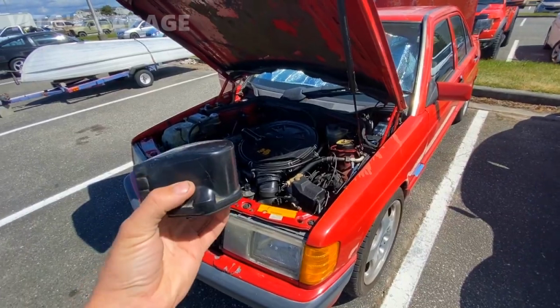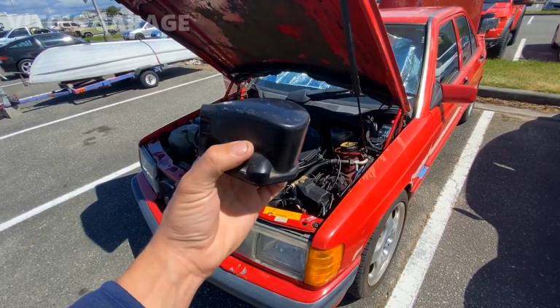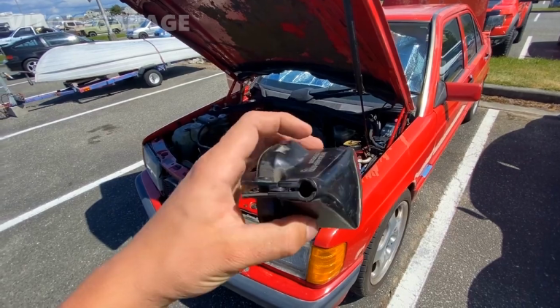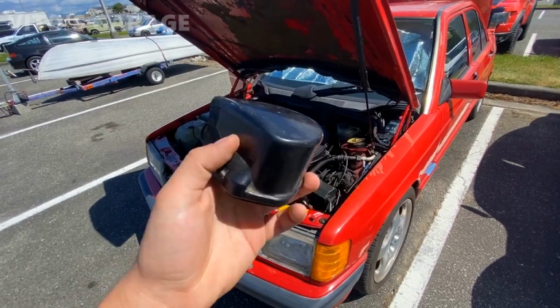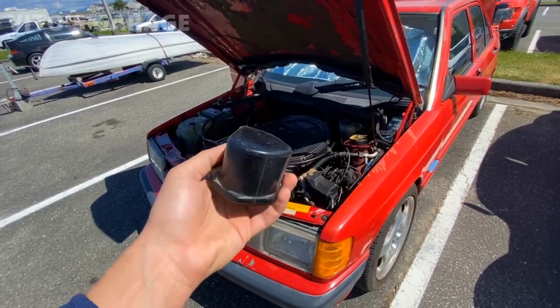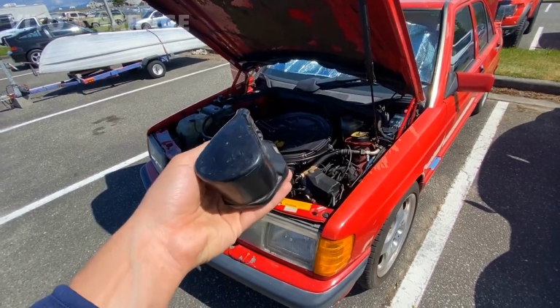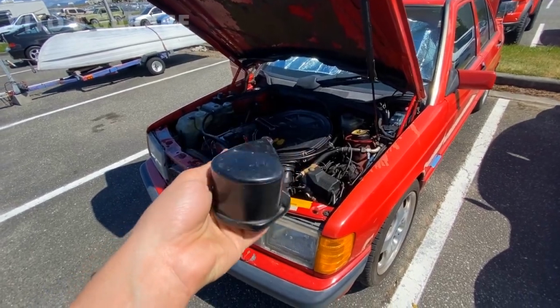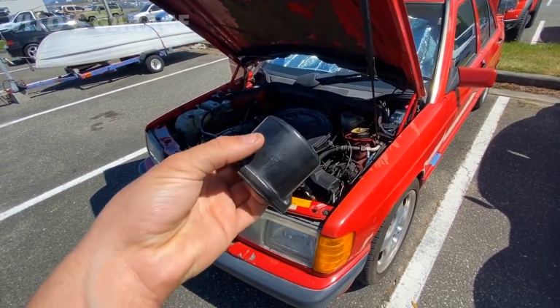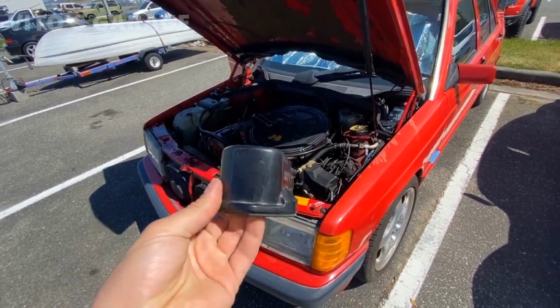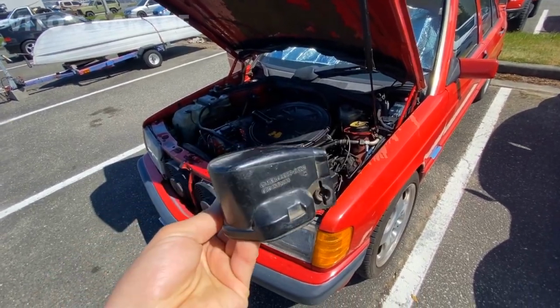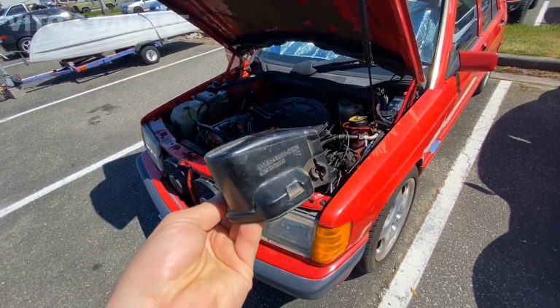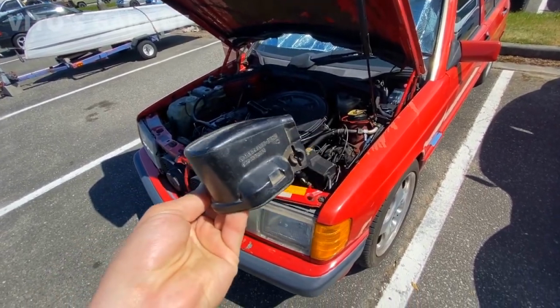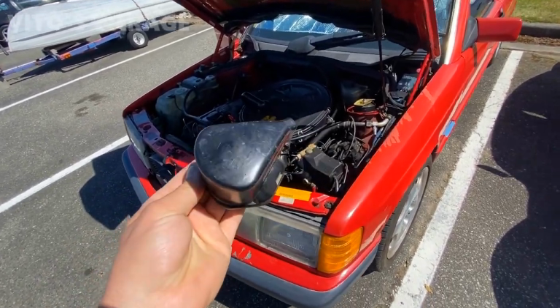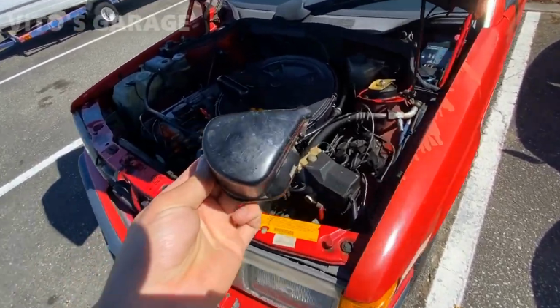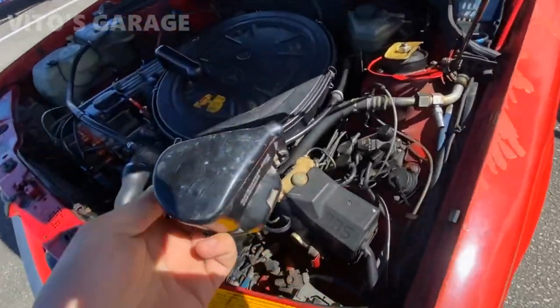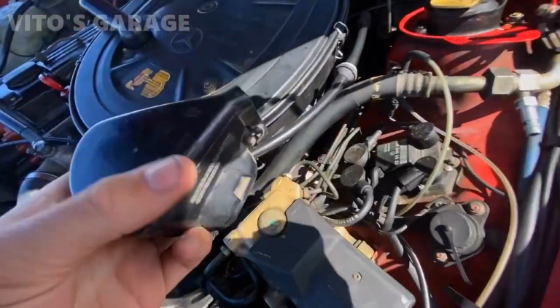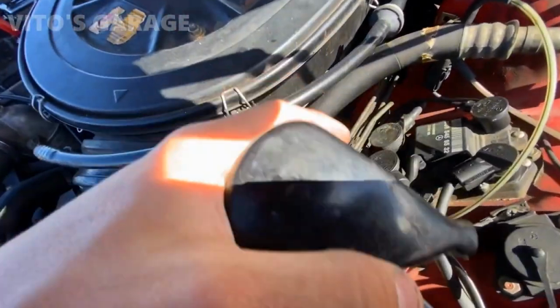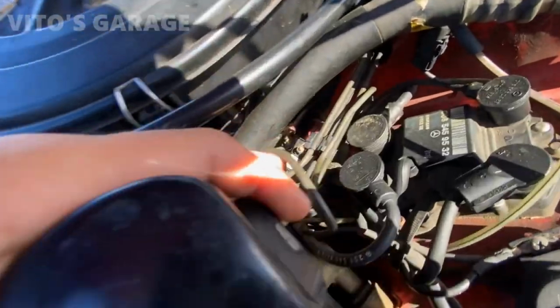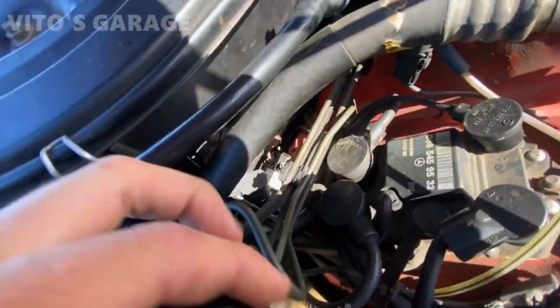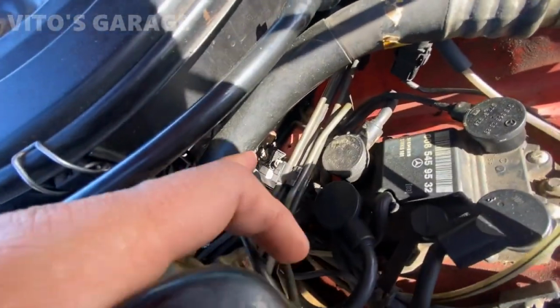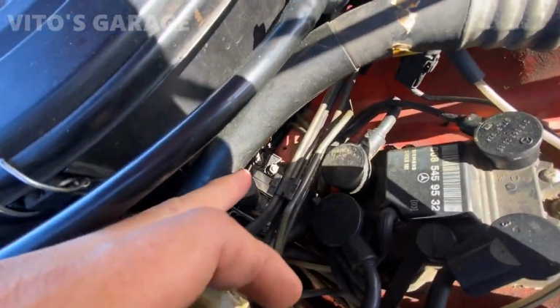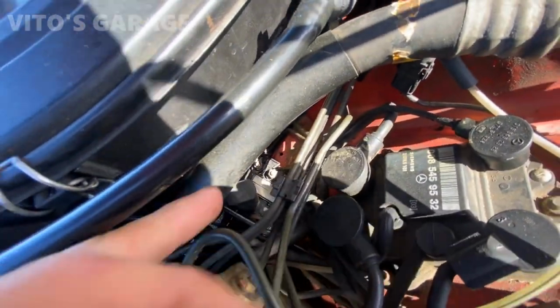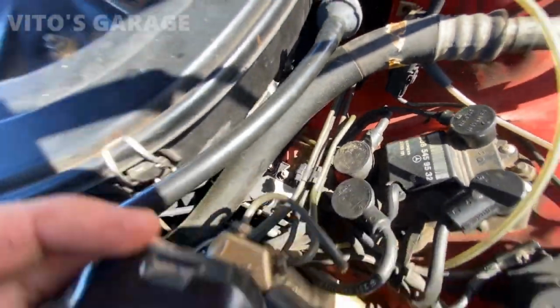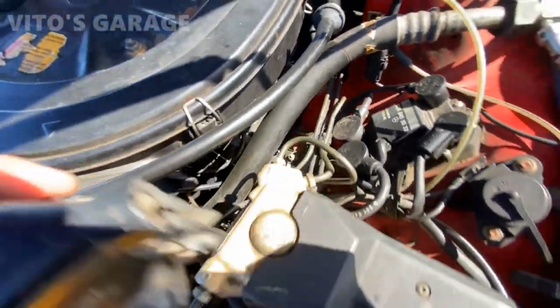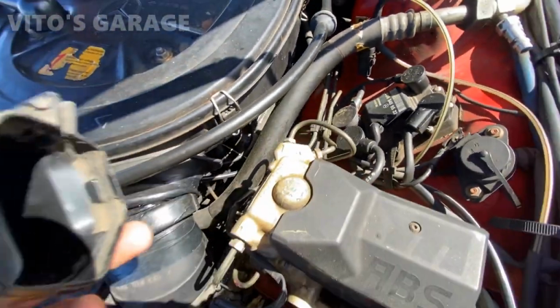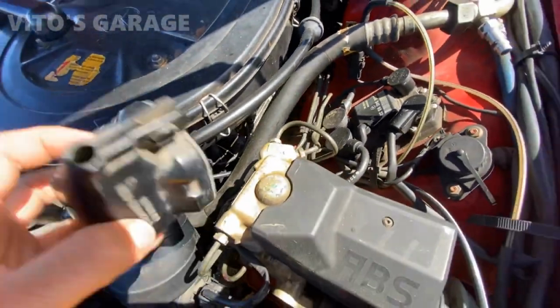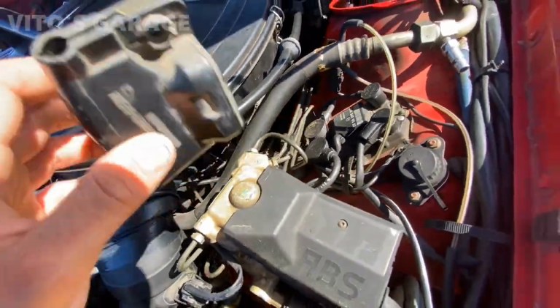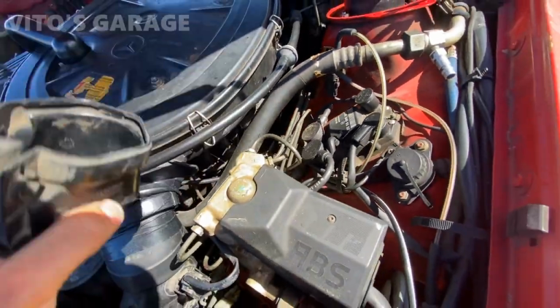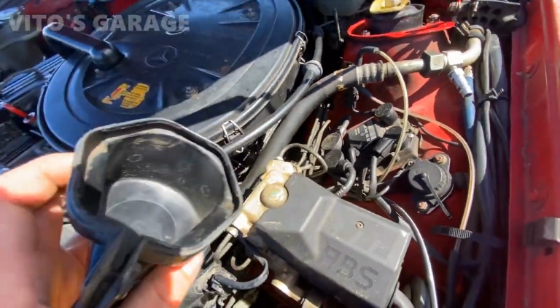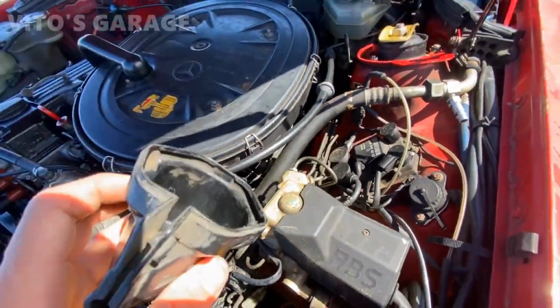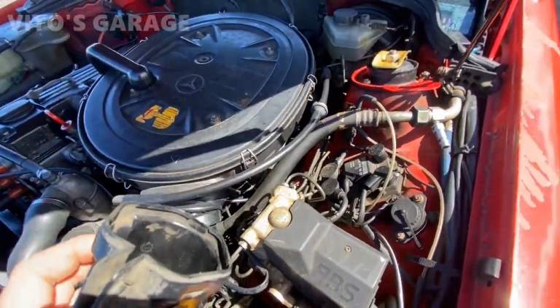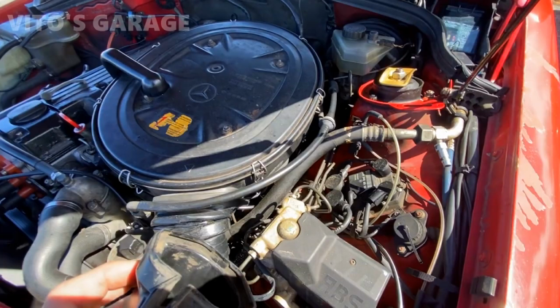One more thing that I've been missing is this cover for the ignition coil, so I'm about to install that. It's actually right over there - it's a little bit of a tight fit, but I'll try to install it.